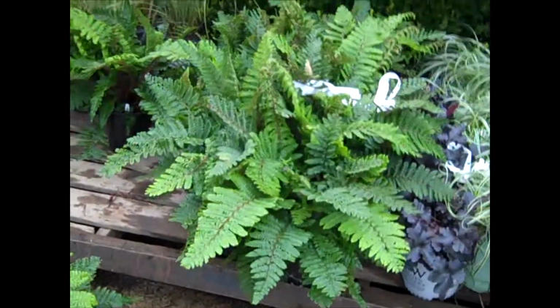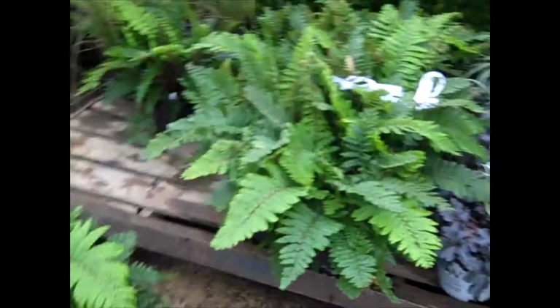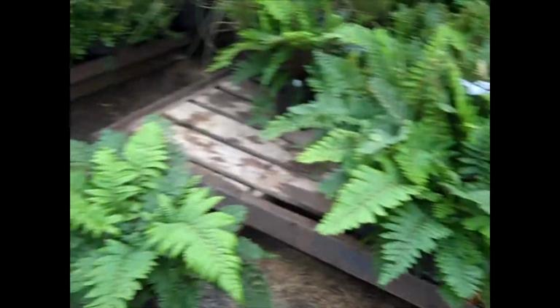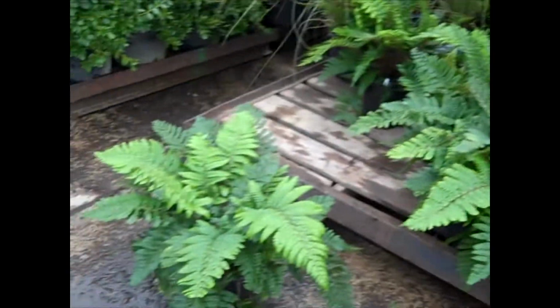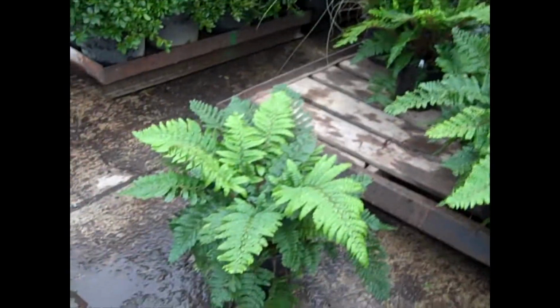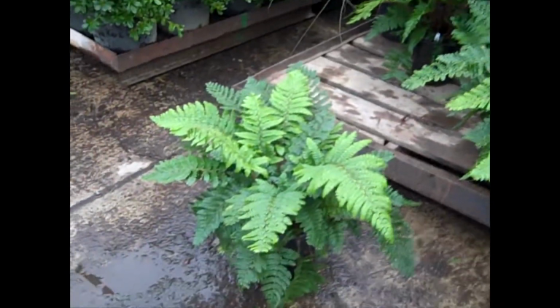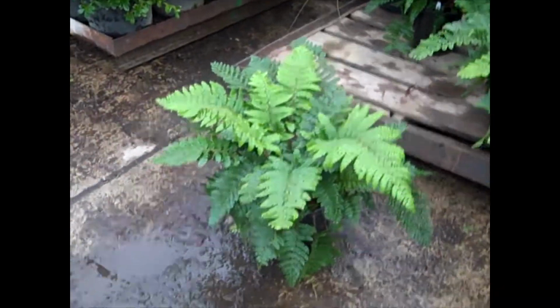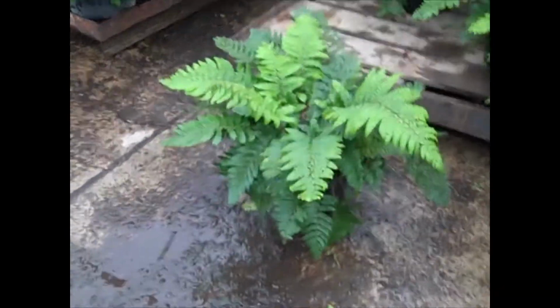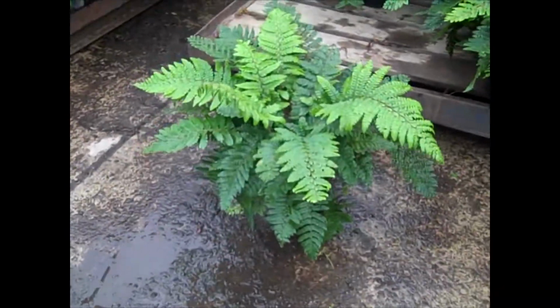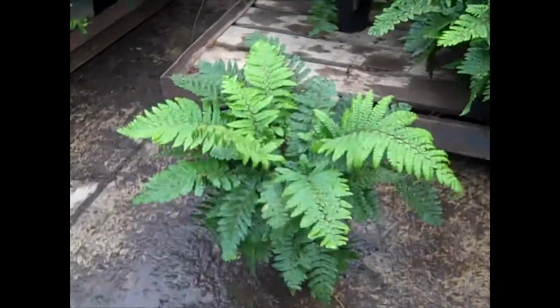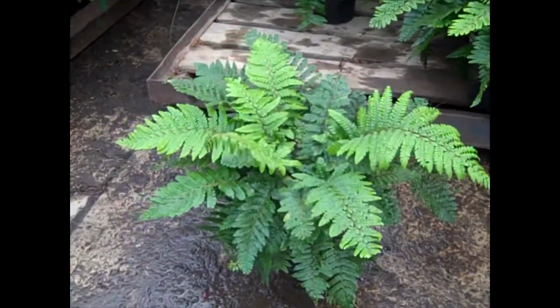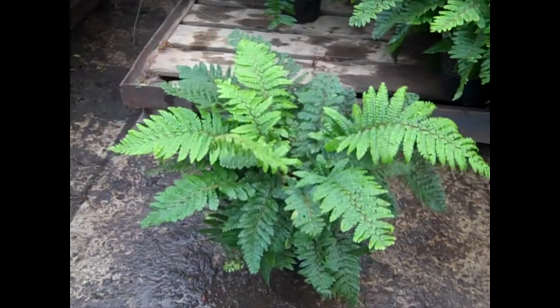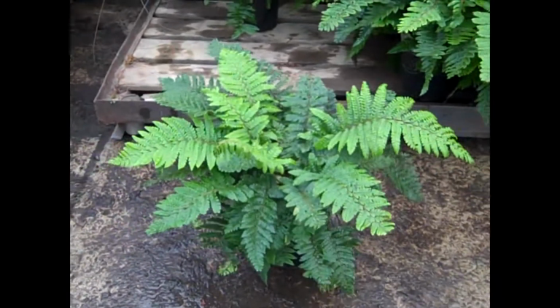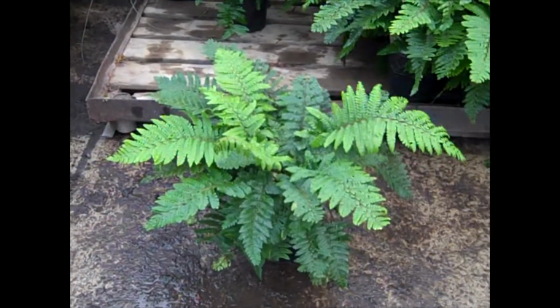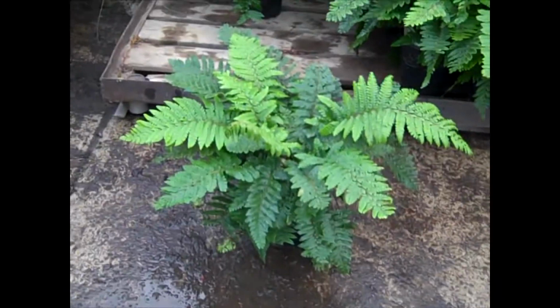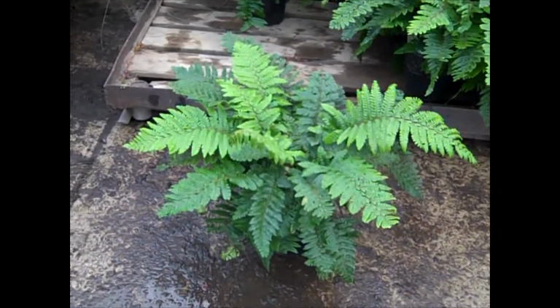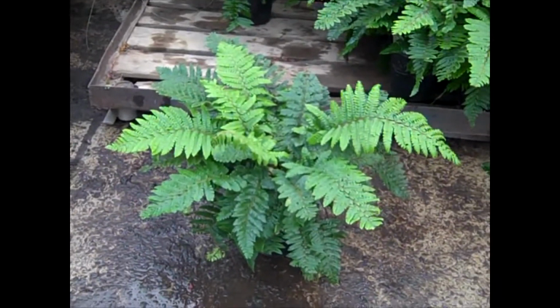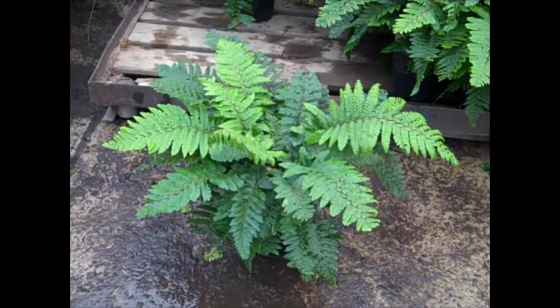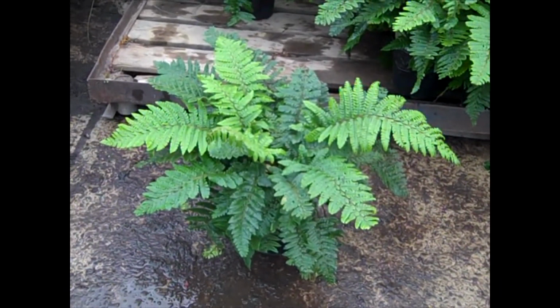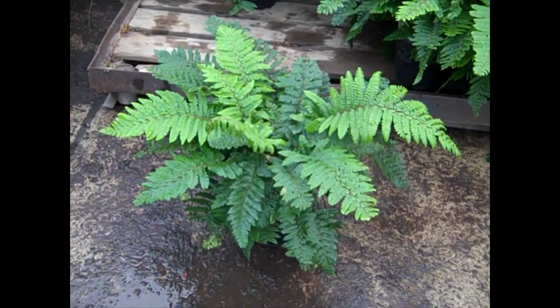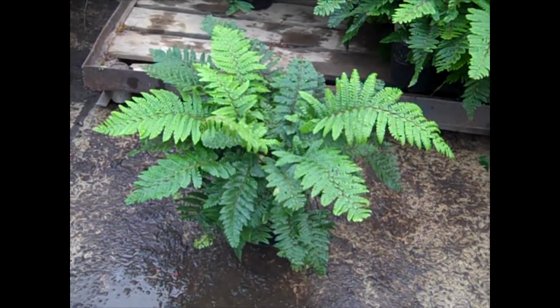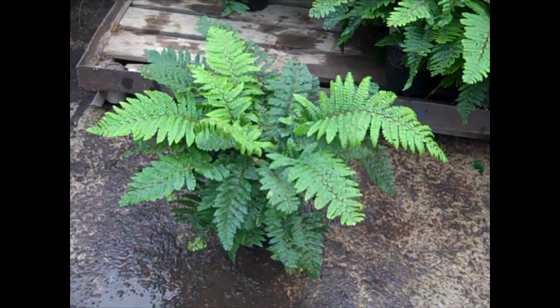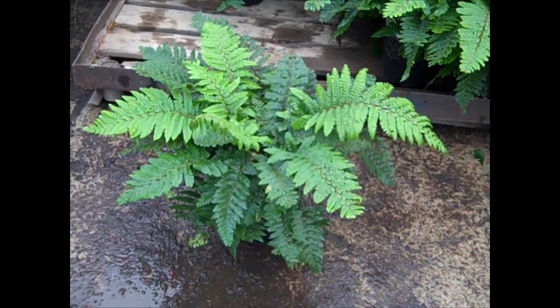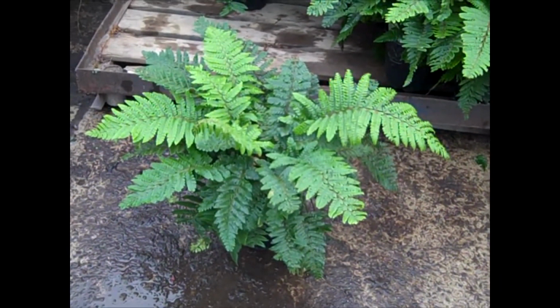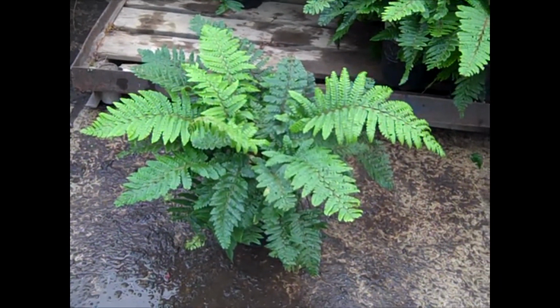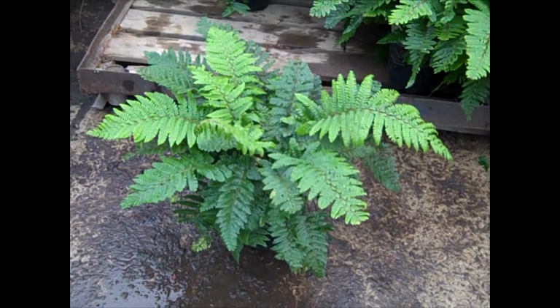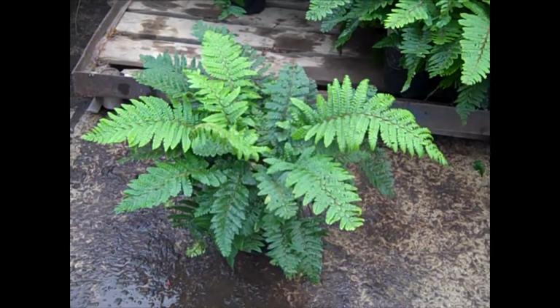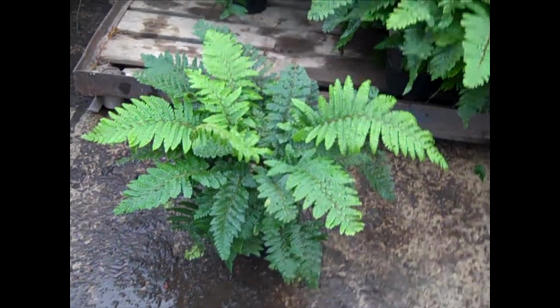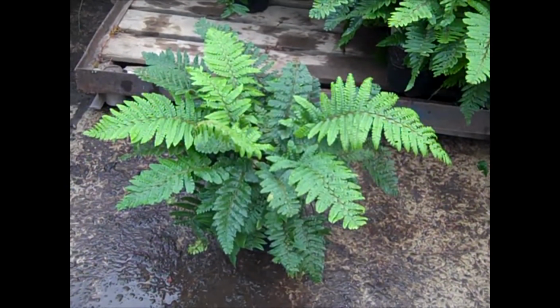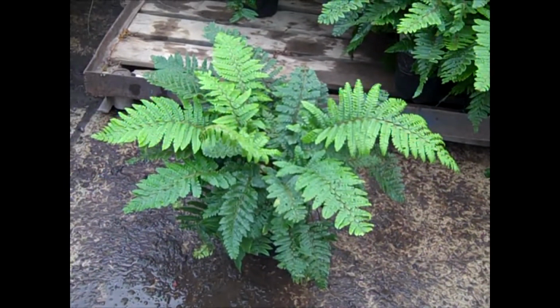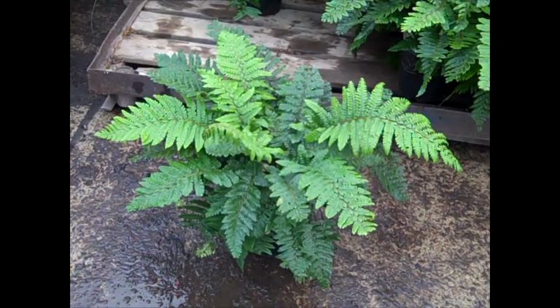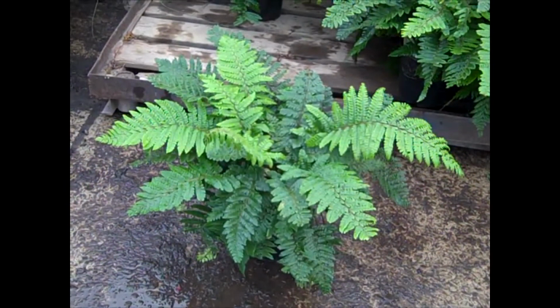Ferns are very popular here. Look at this one — this is a tassel fern. This is great in the landscape. If you're doing a show, these always hold up well and look great in the show. This one's tassel fern.